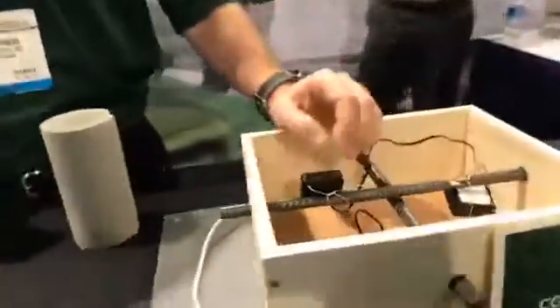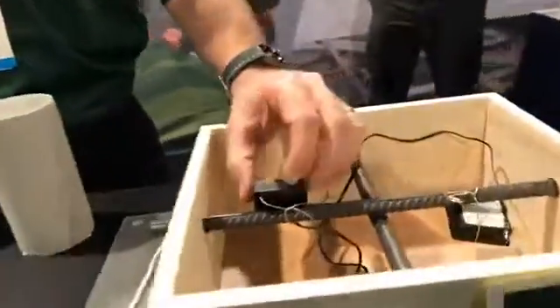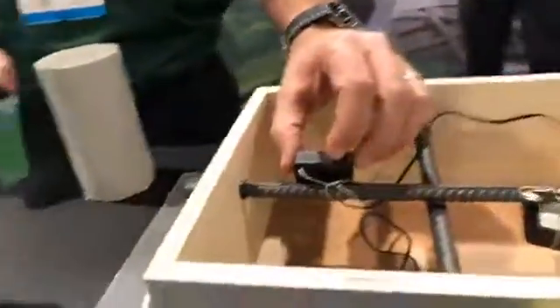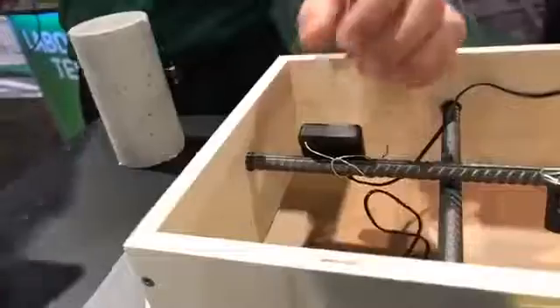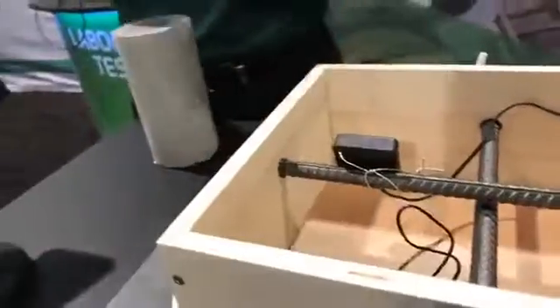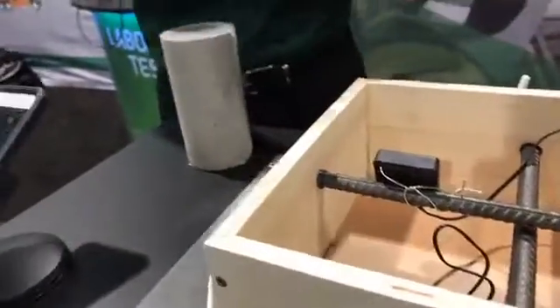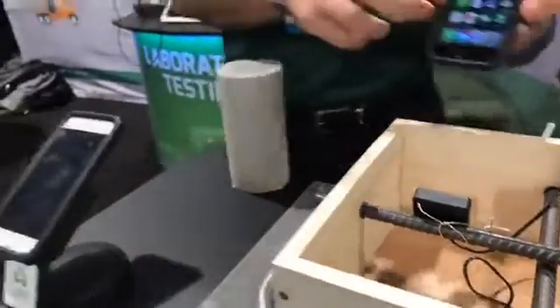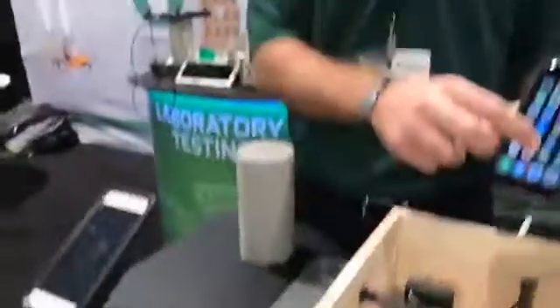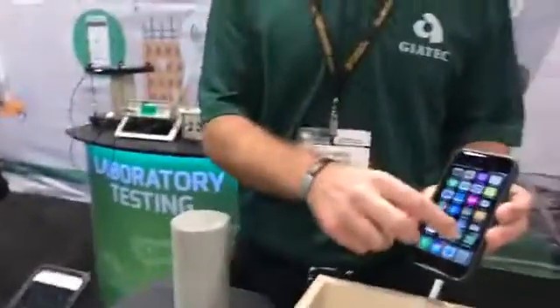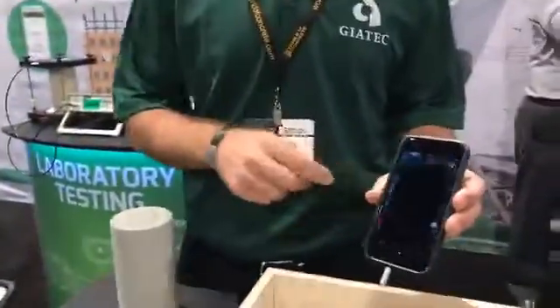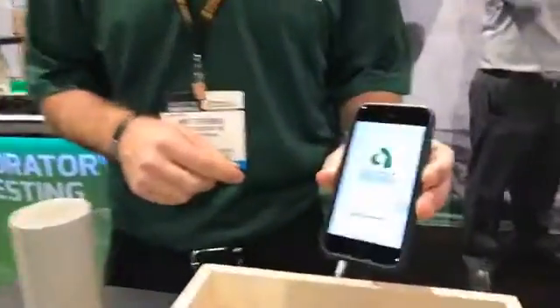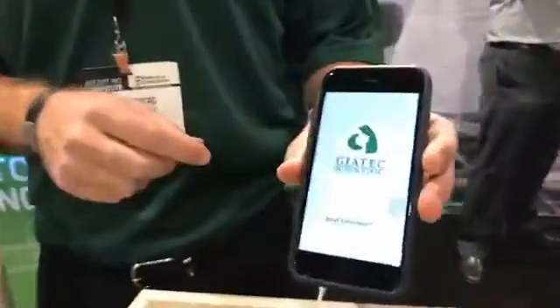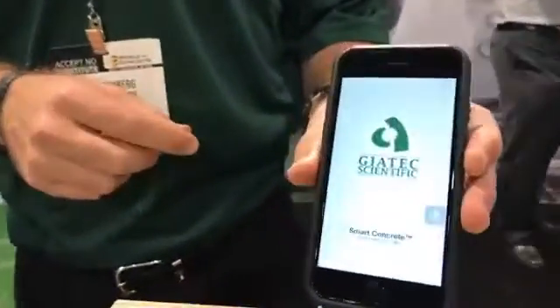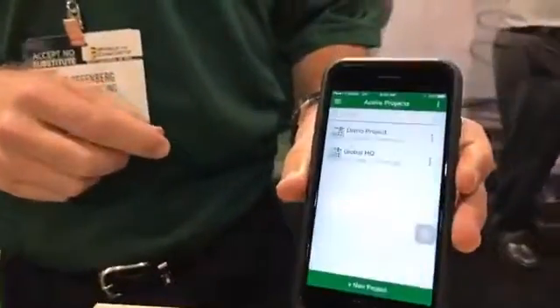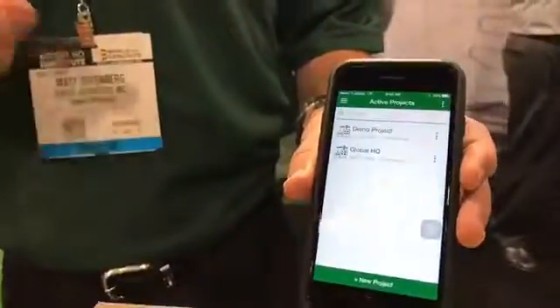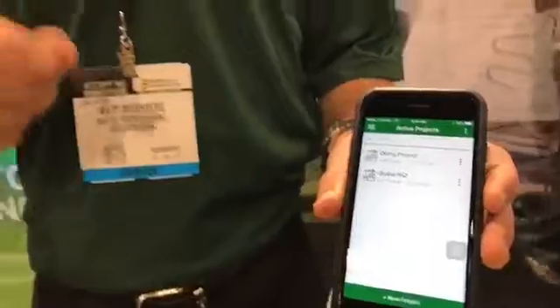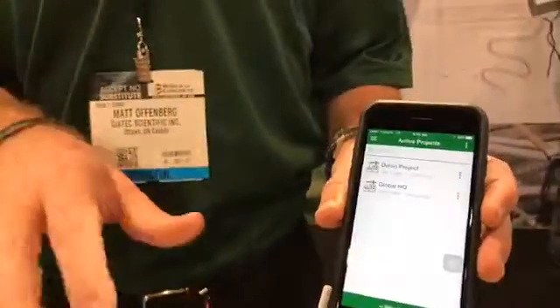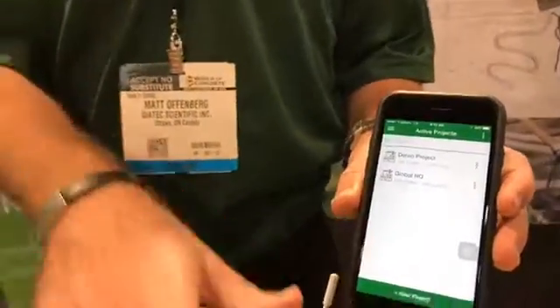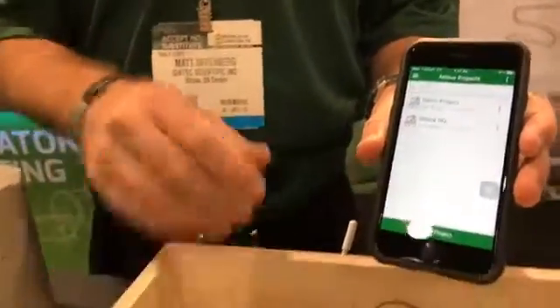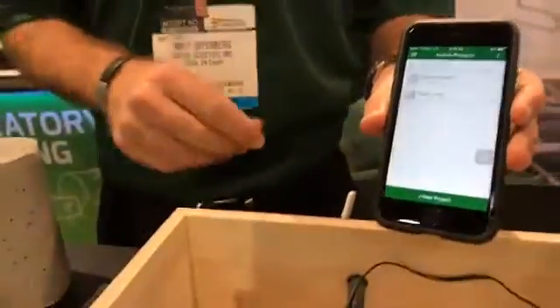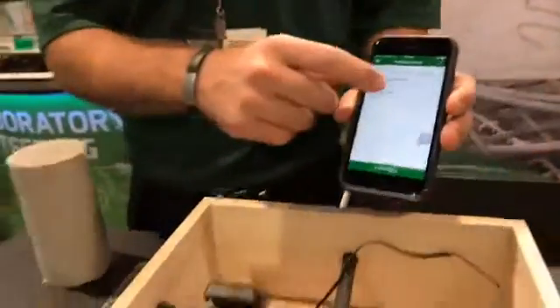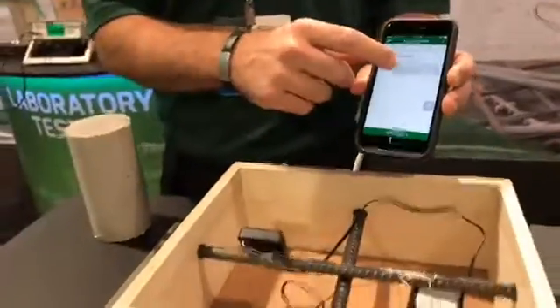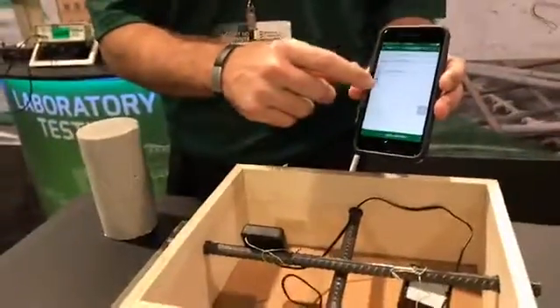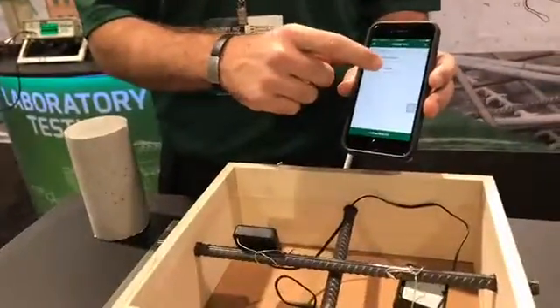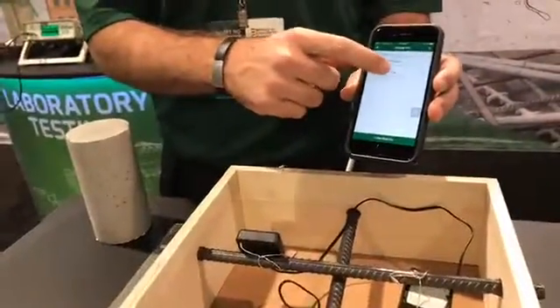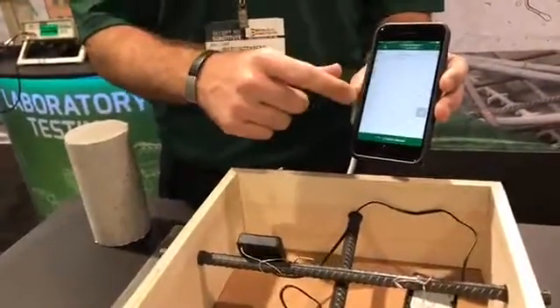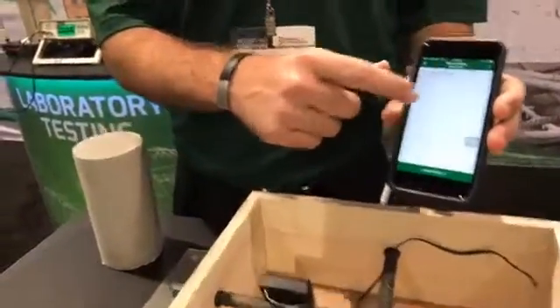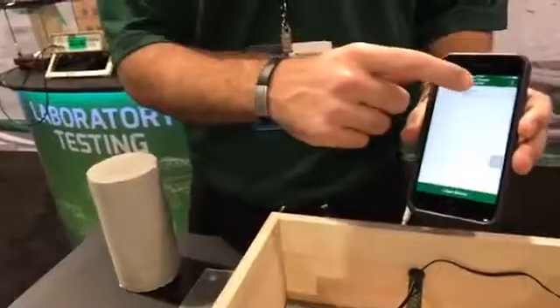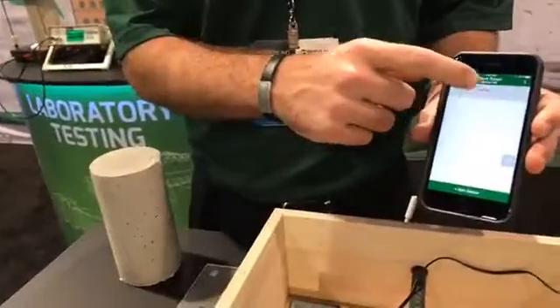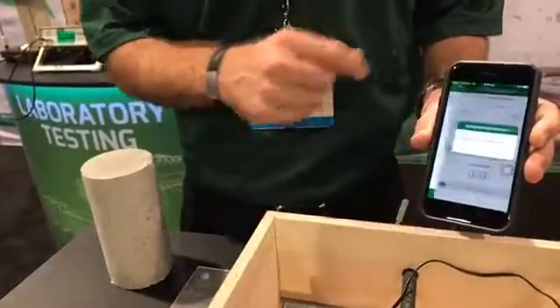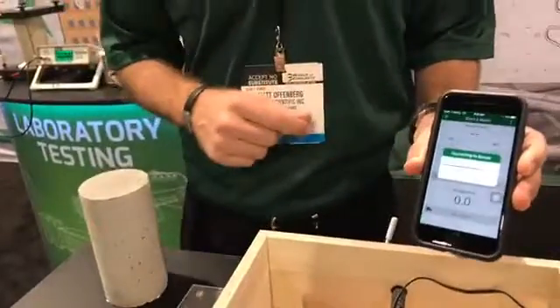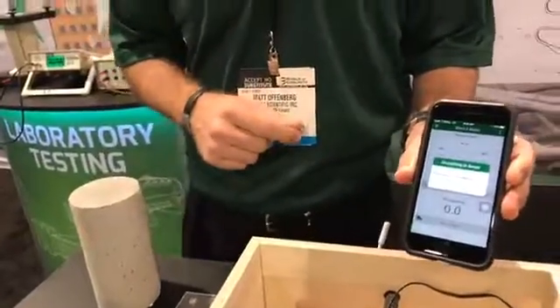The sensor ties to the cell phone app. When we have a calibrated mix that we pour around the sensor, we can see in real time the strength of the concrete.